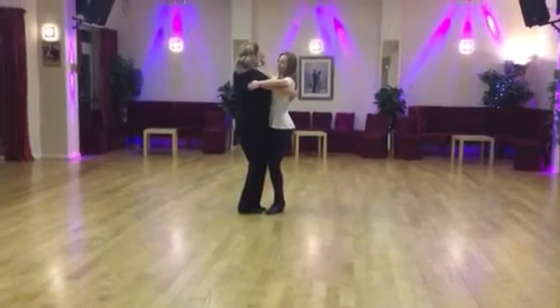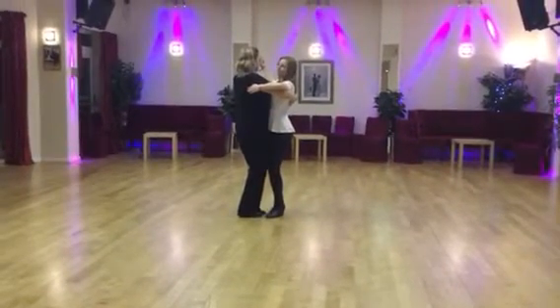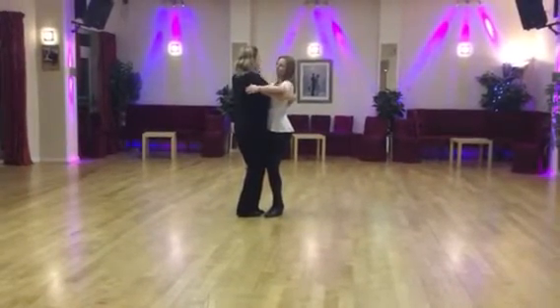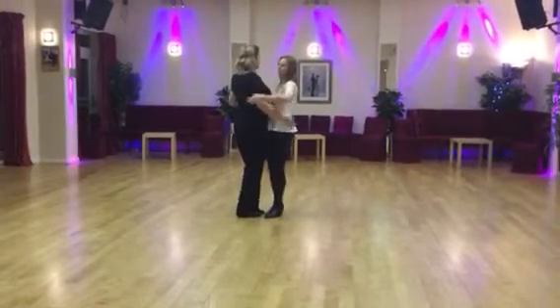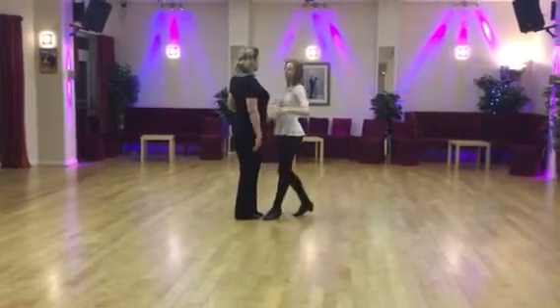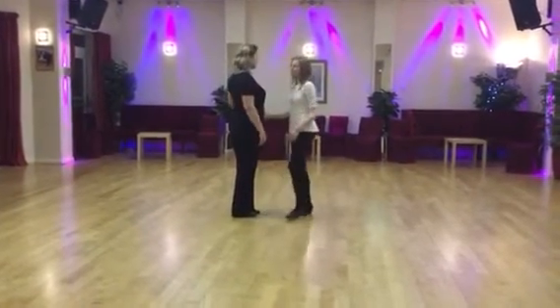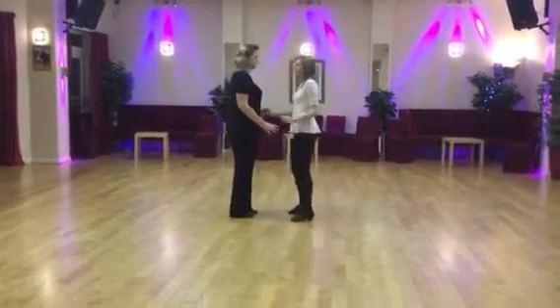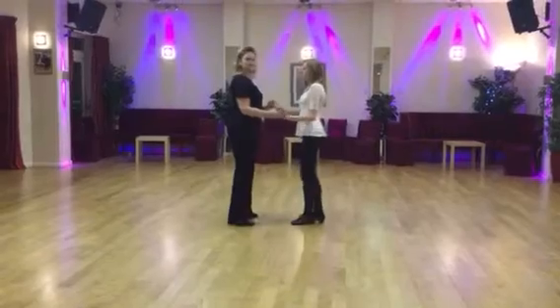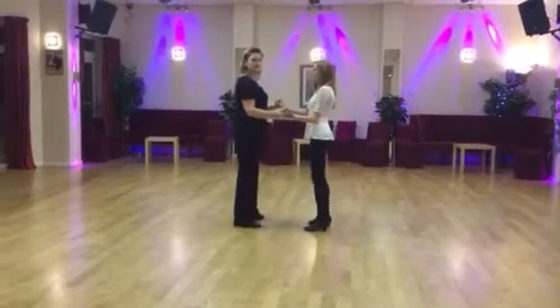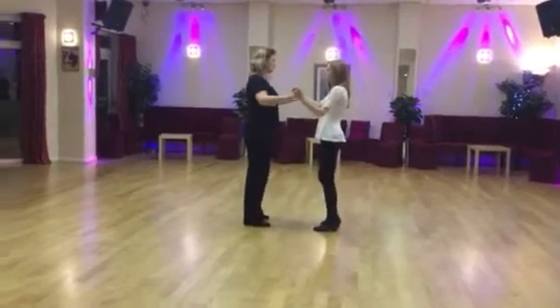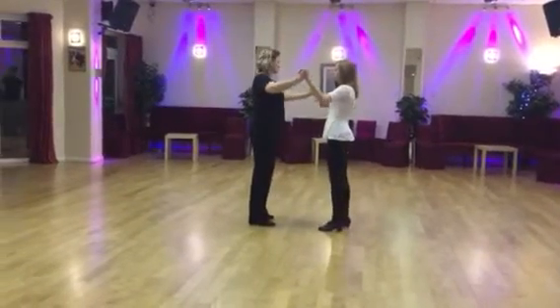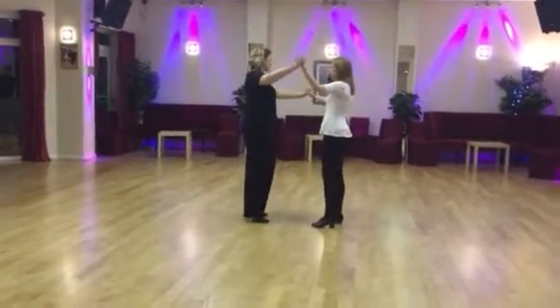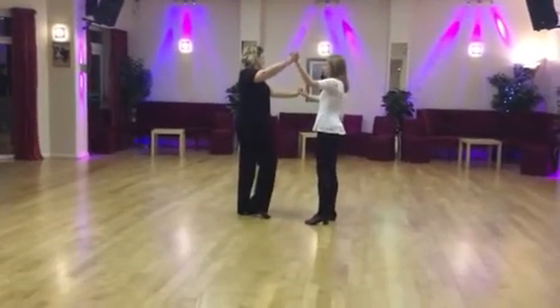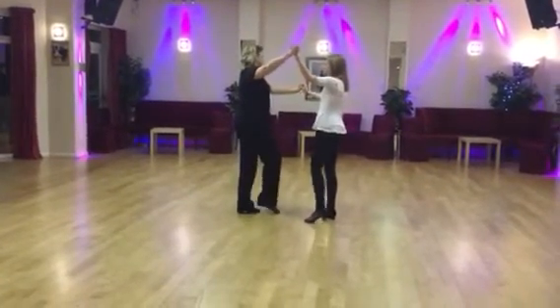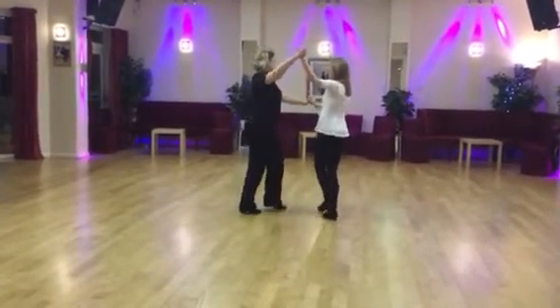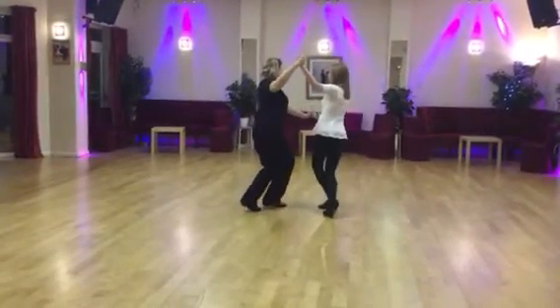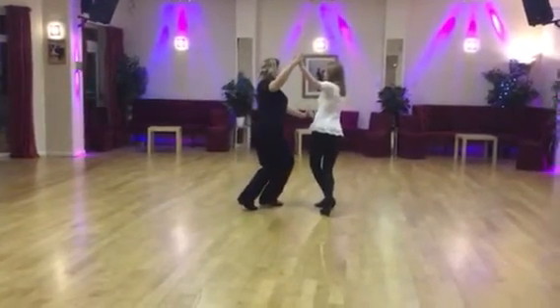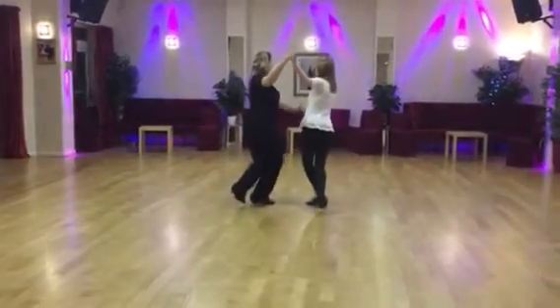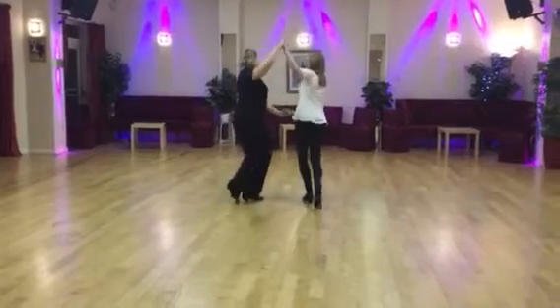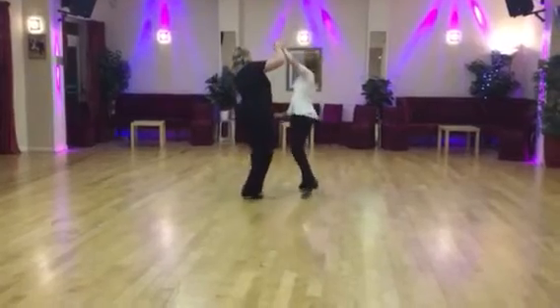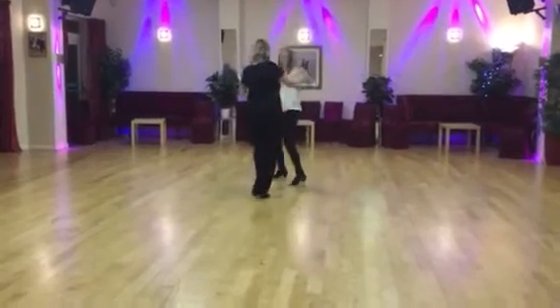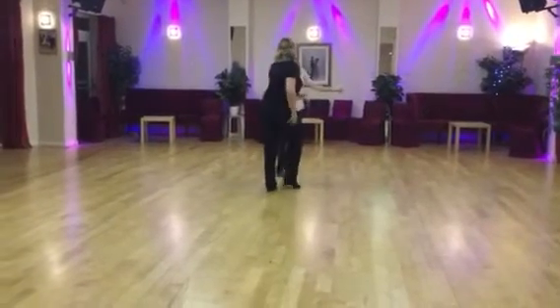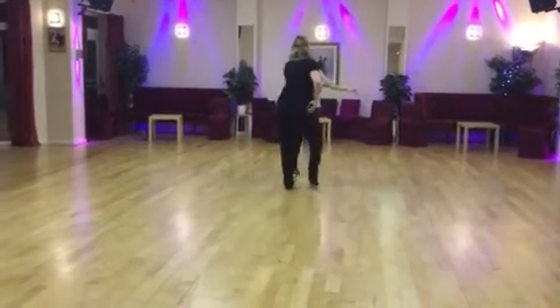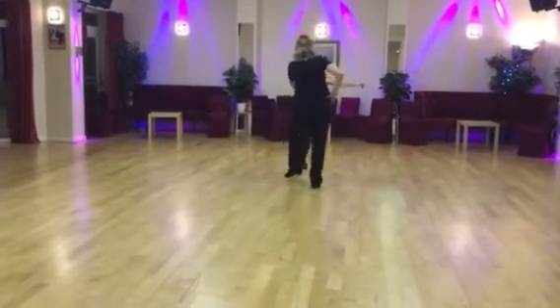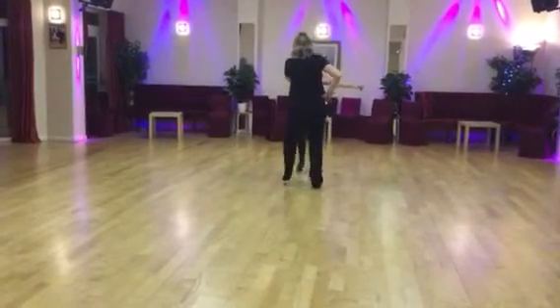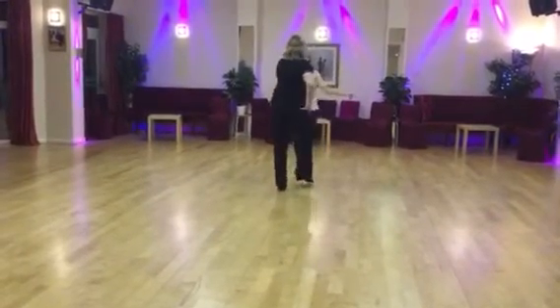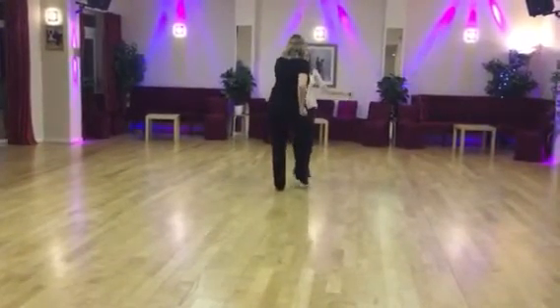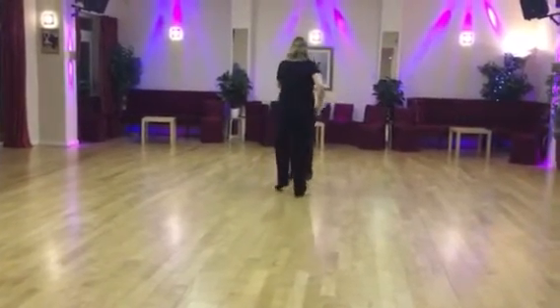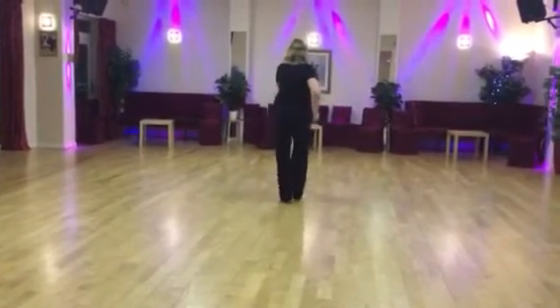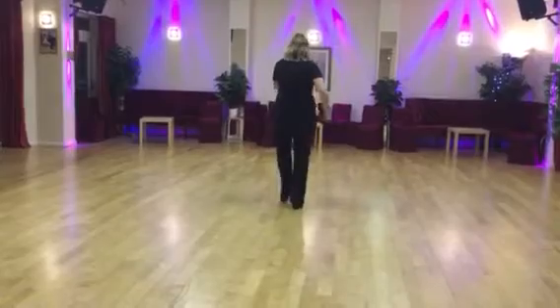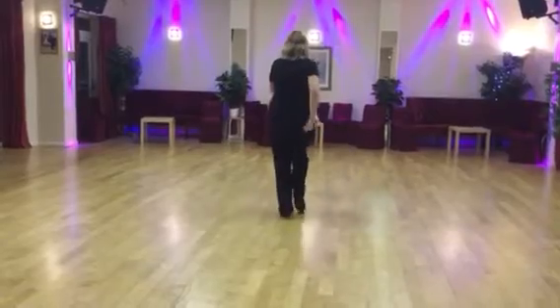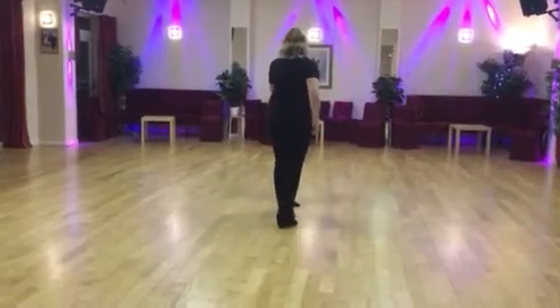Now we're going to do the jive, and we've got the flicks into breakings, the chicken walks, and the down. Down, 2, 3, 4, chassis 1, chassis taps, tap, close, tap, close, 1, 2, 3, 4.